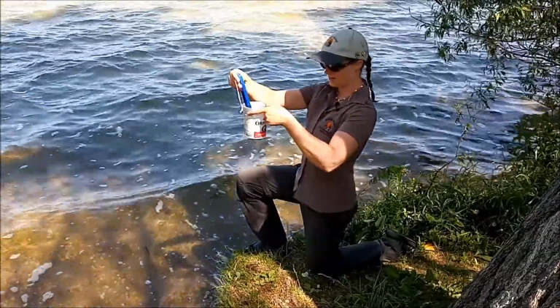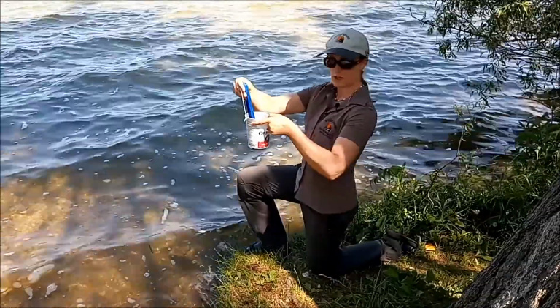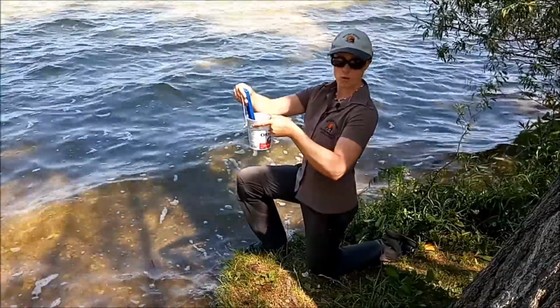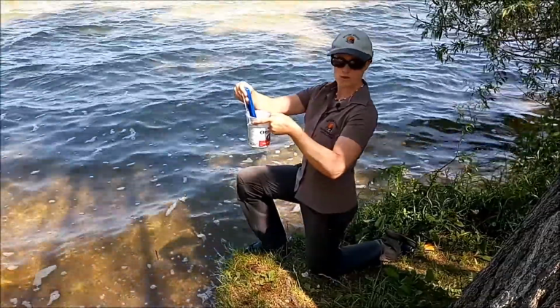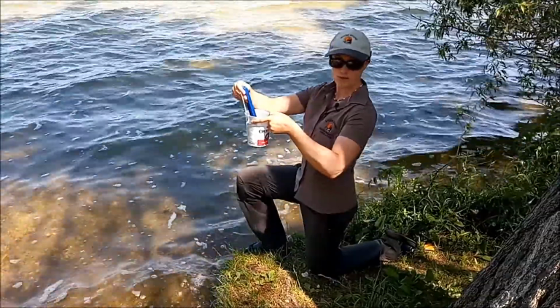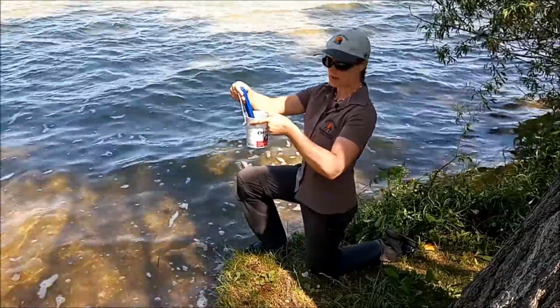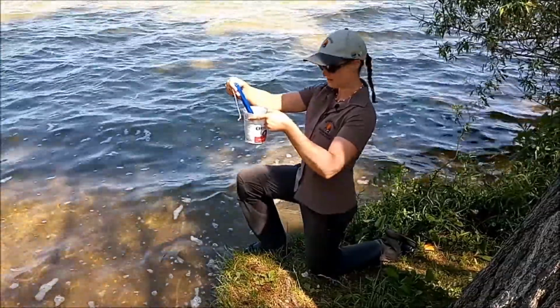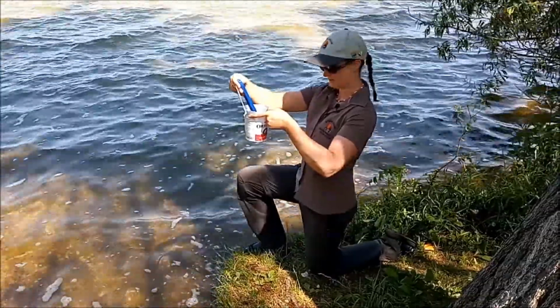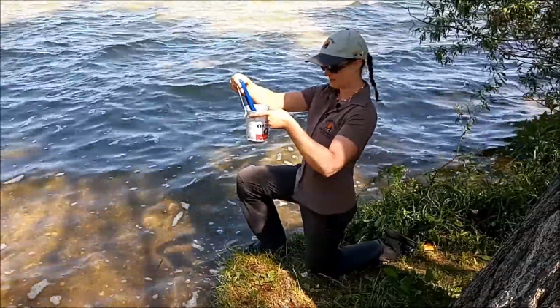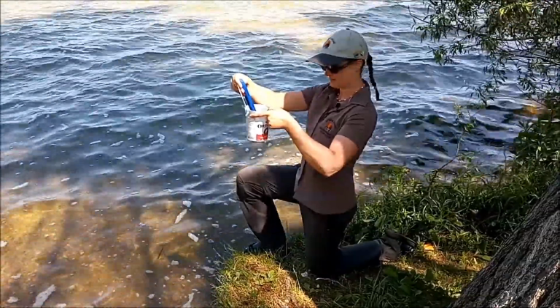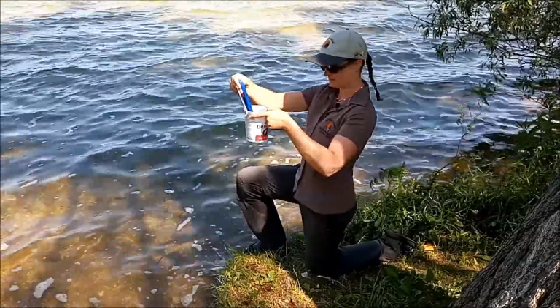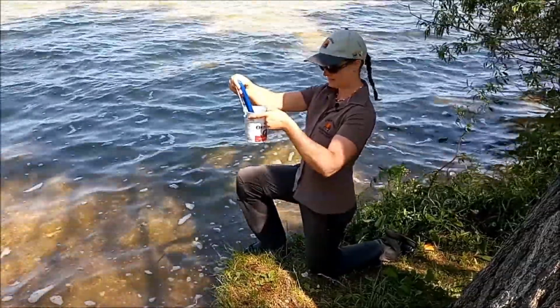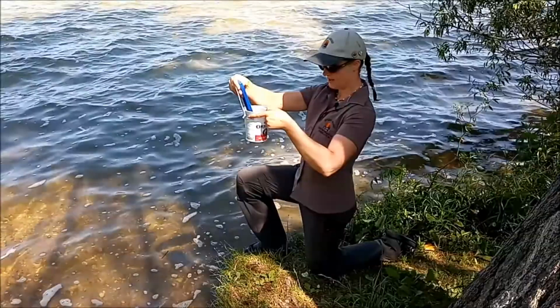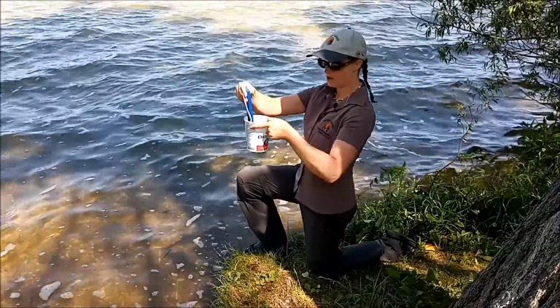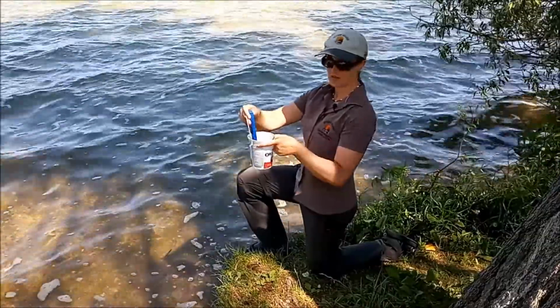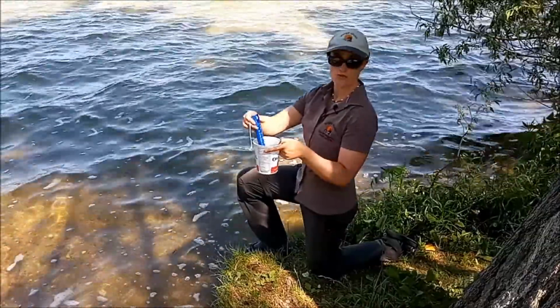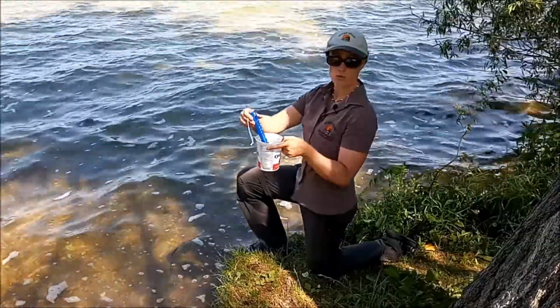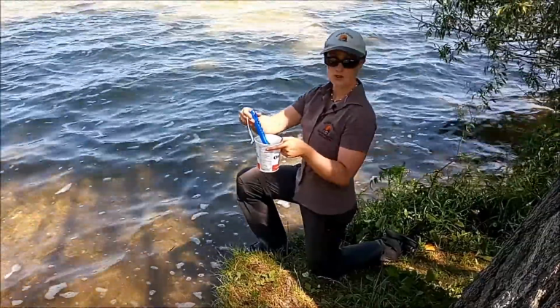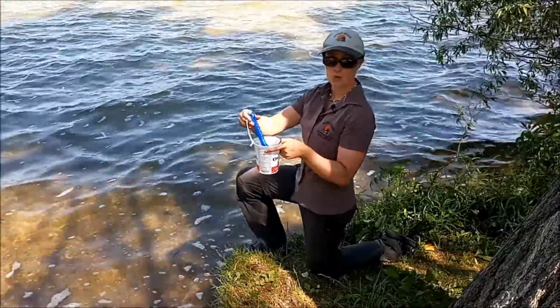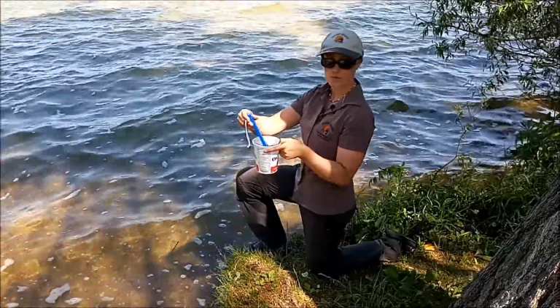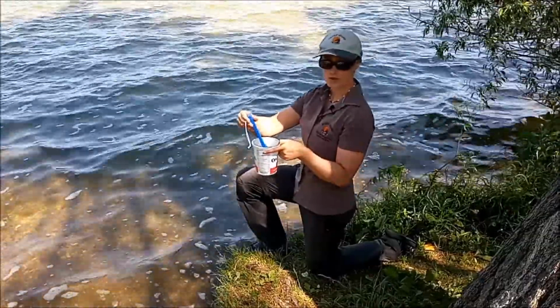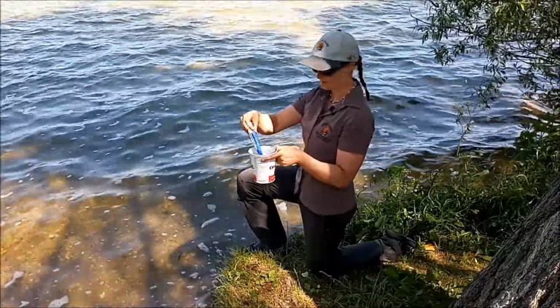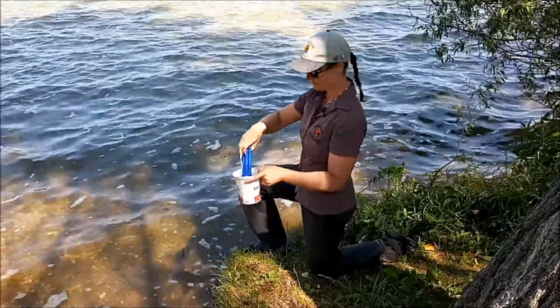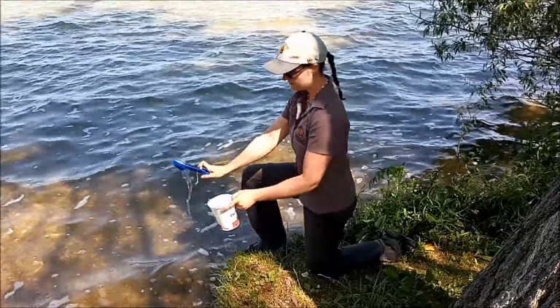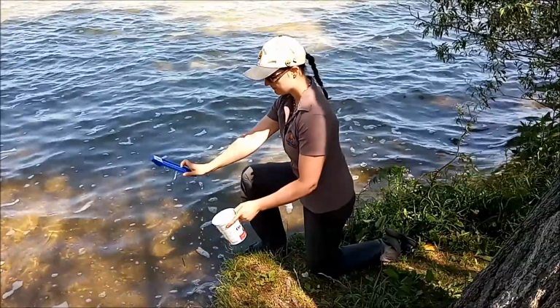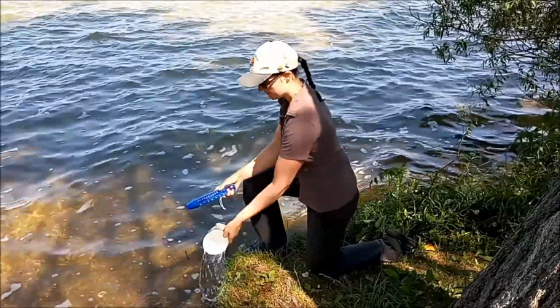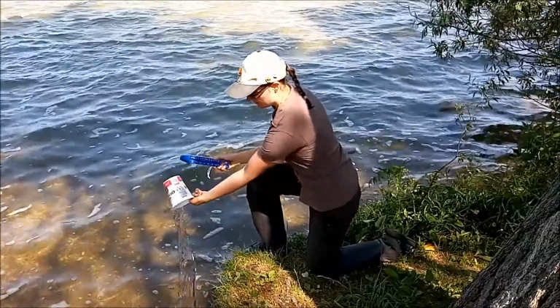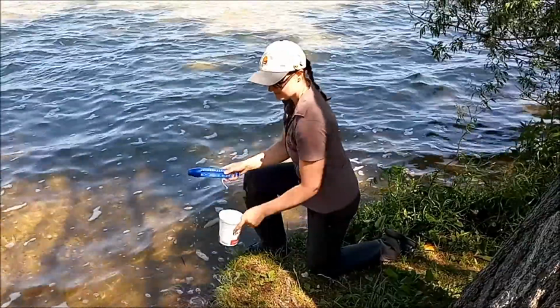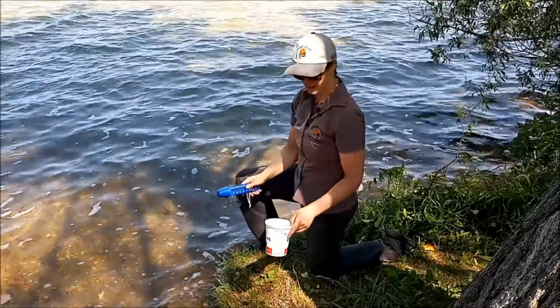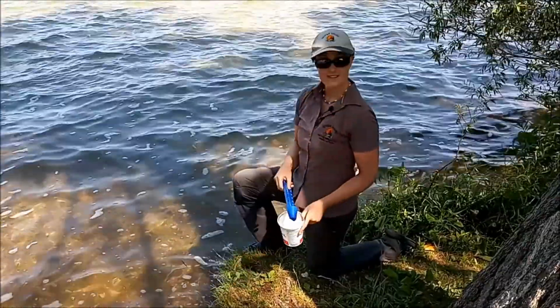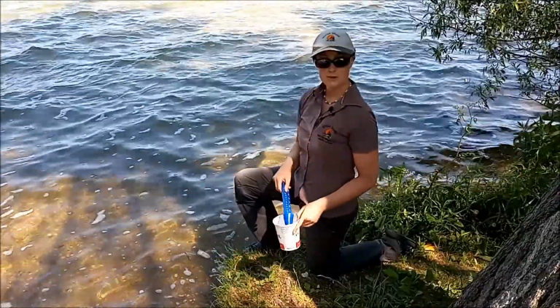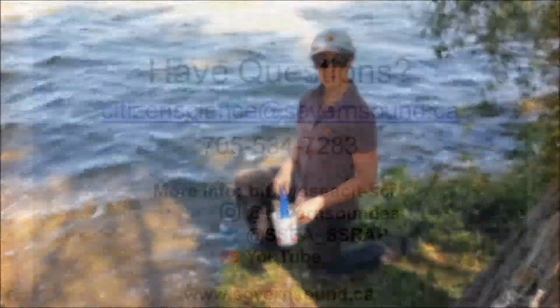The lake here is quite warm, so it's probably about the same temperature. It's not really moving, so we've got about 26 degrees for water temperature as well. And that's how we do our temperature readings.